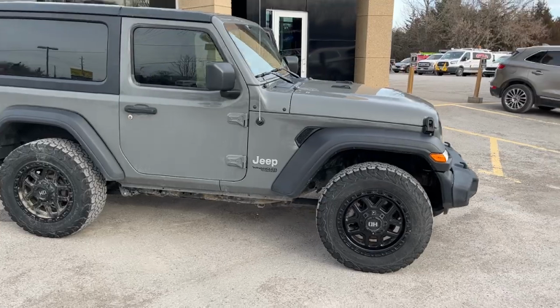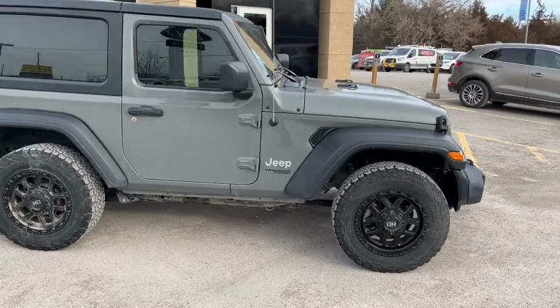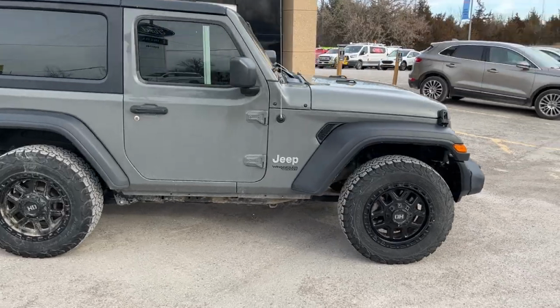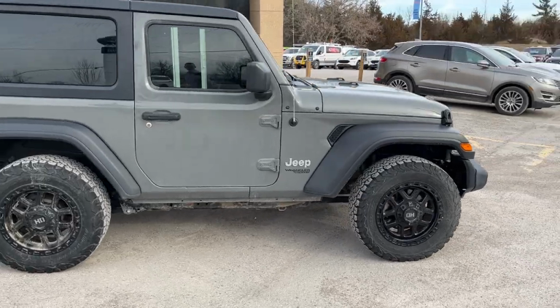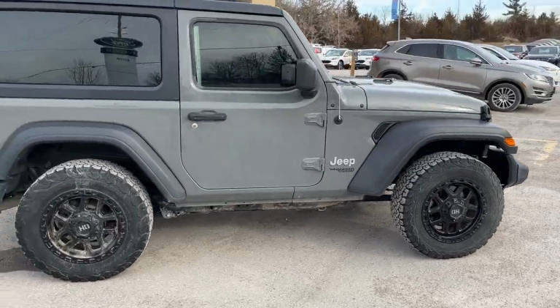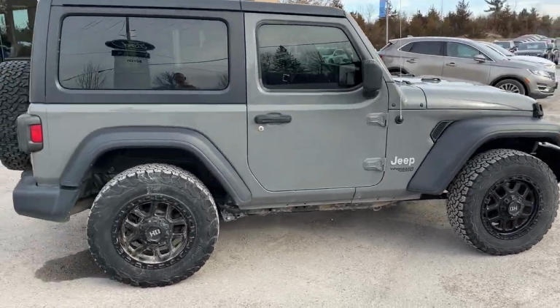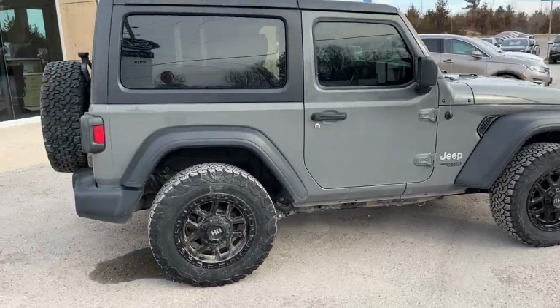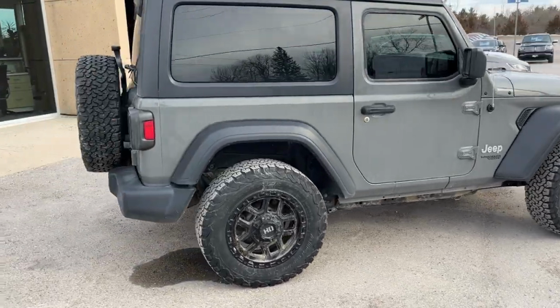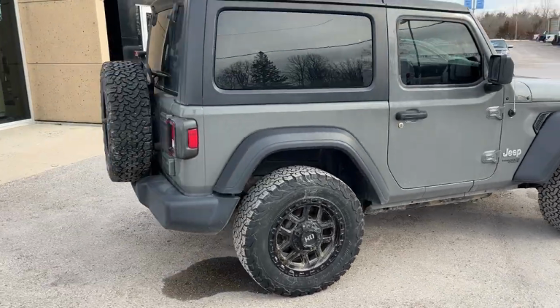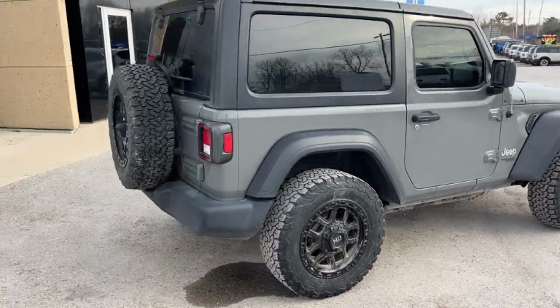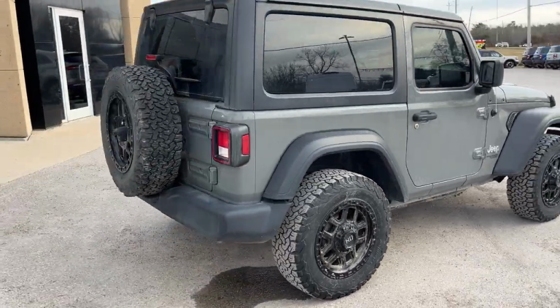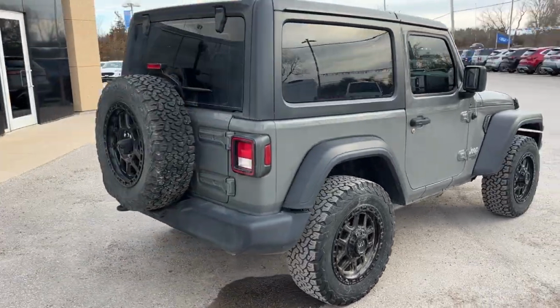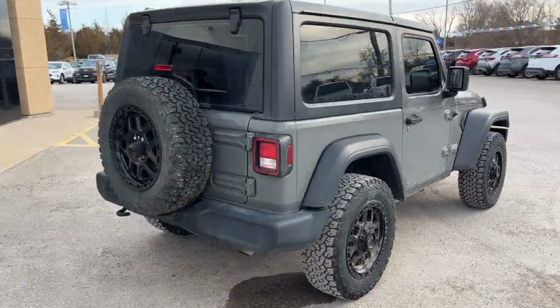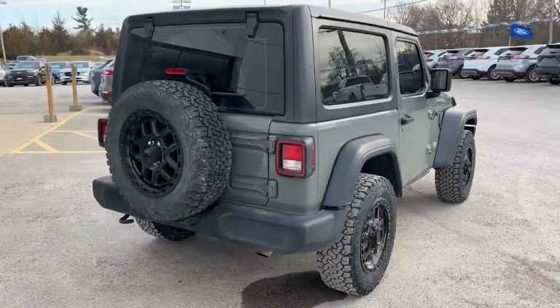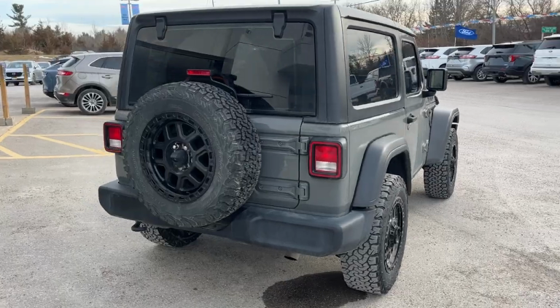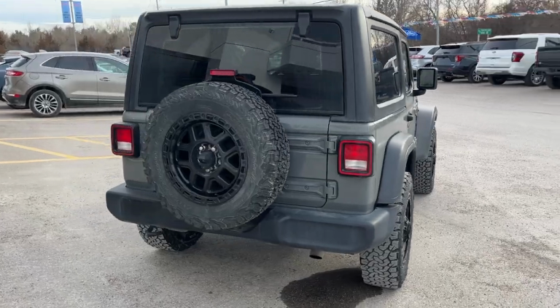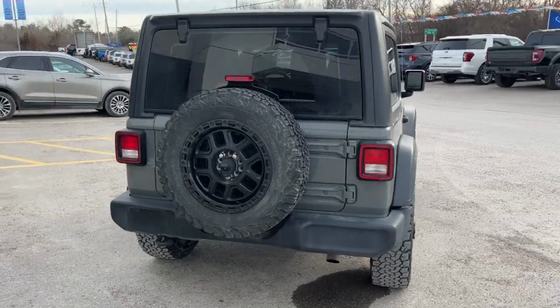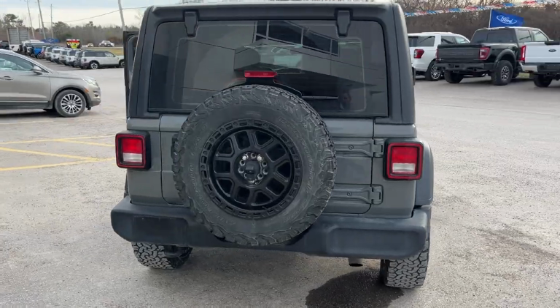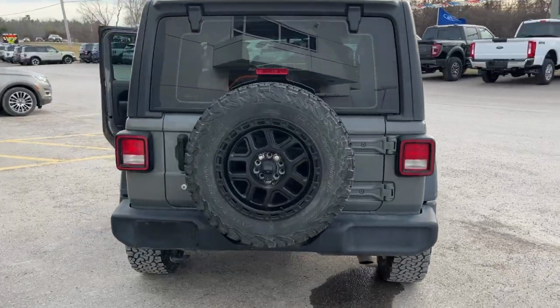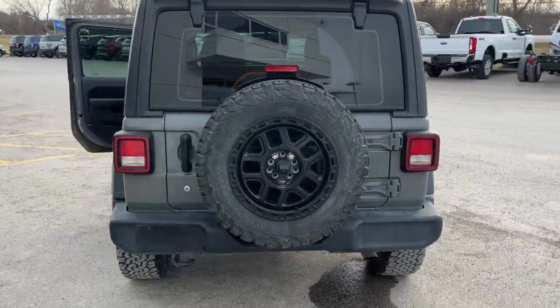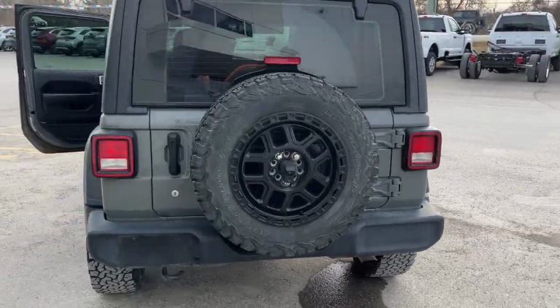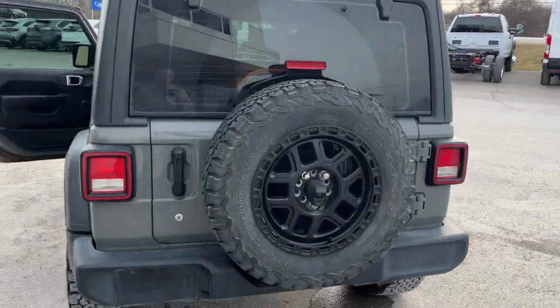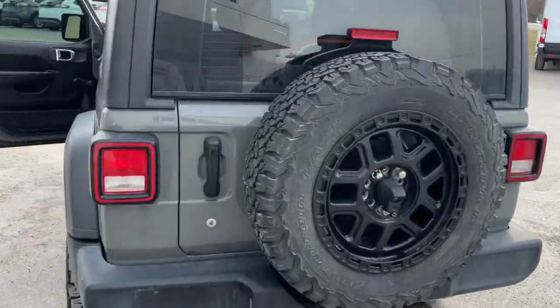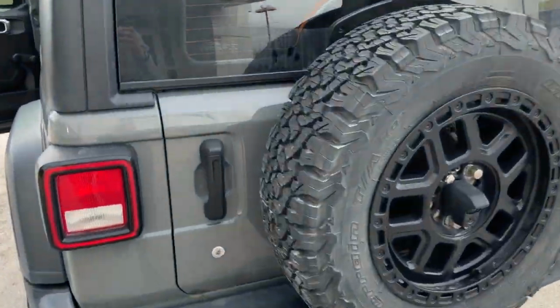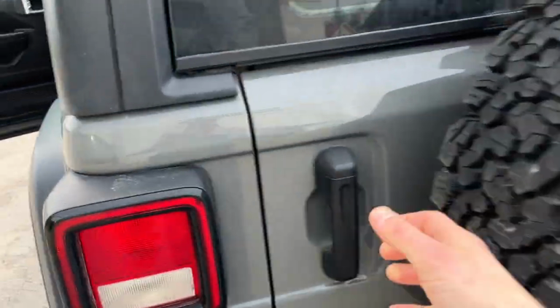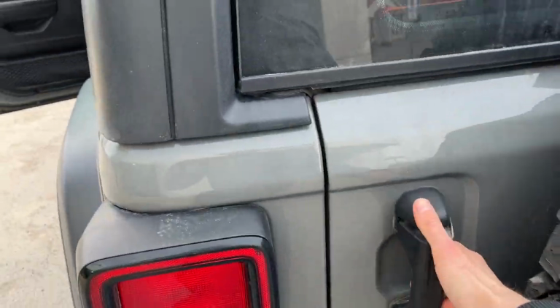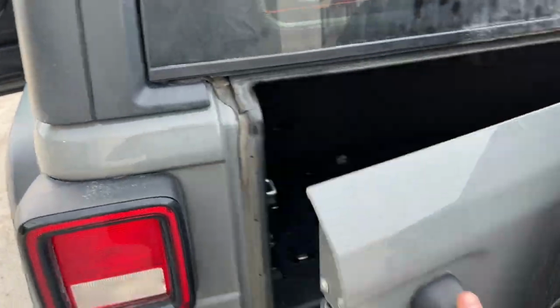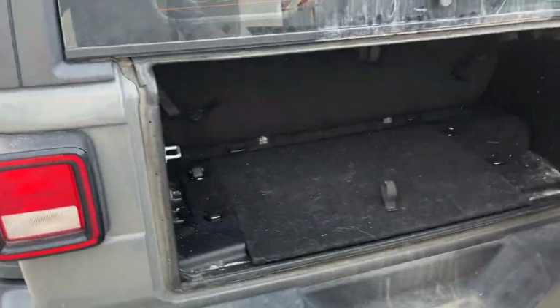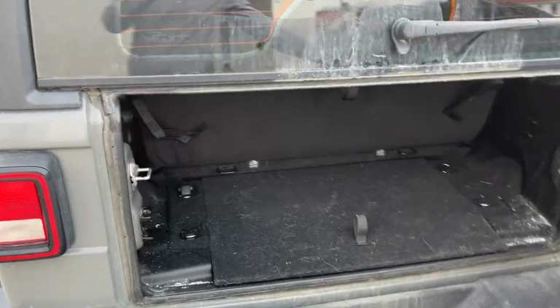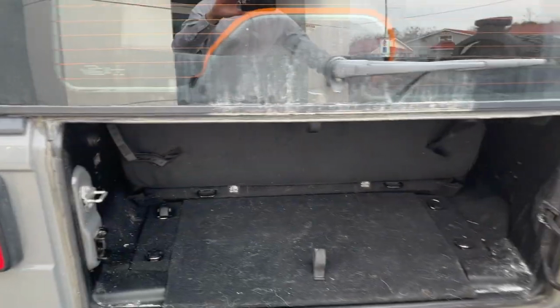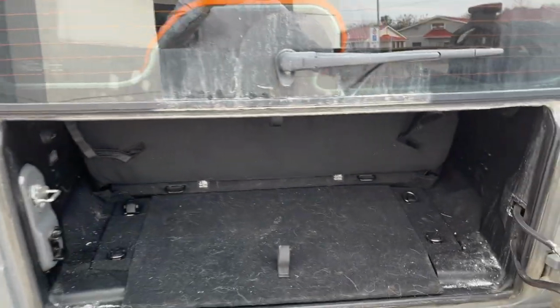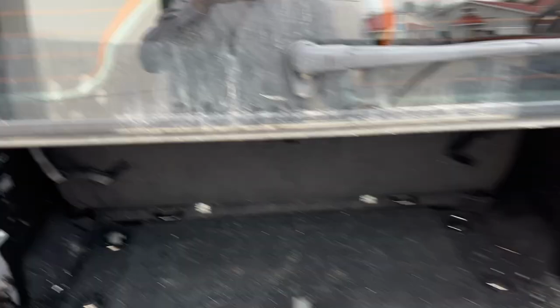I do have custom rims here as well as the fifth tire on the back. There is a reverse camera on this Jeep and then back here you do have some storage. You do have the black hard top here.